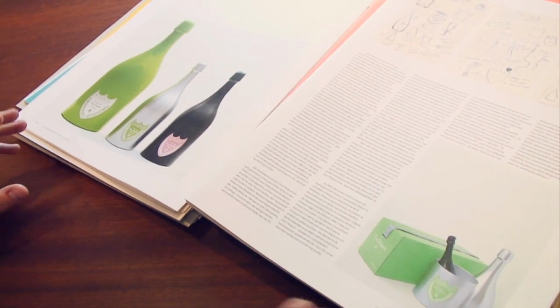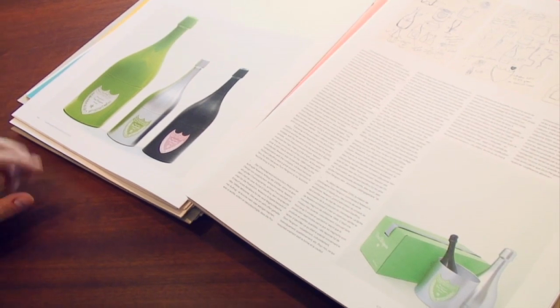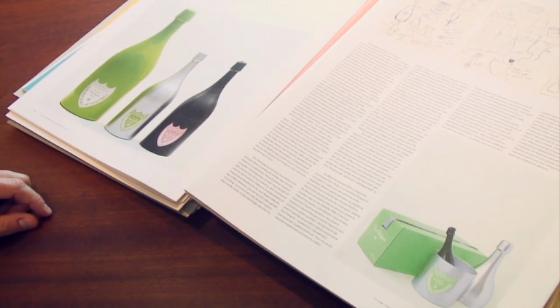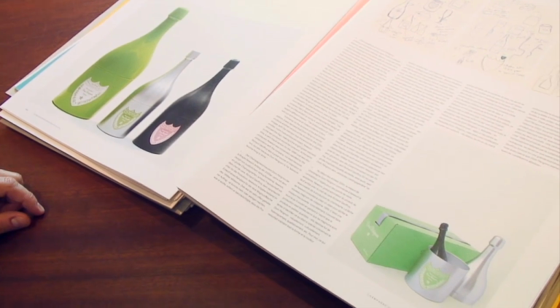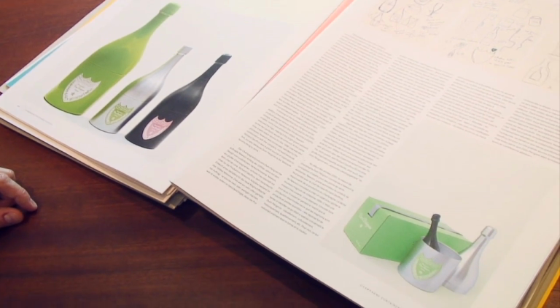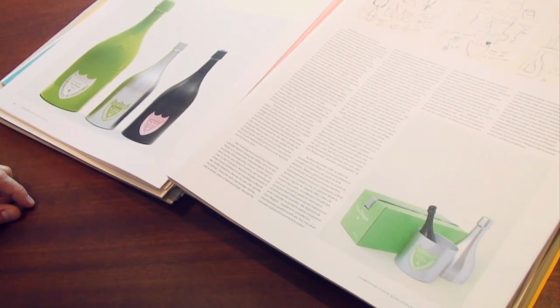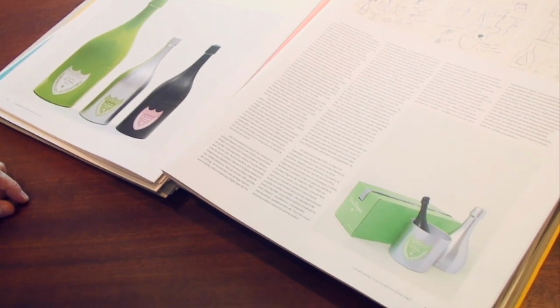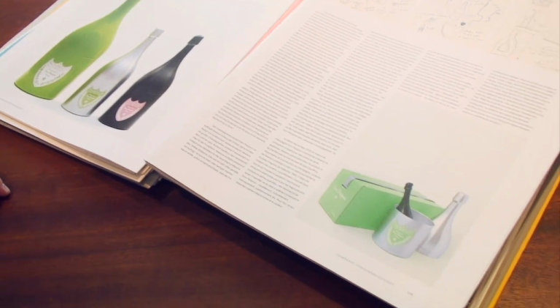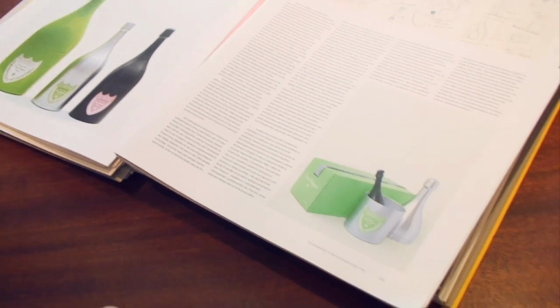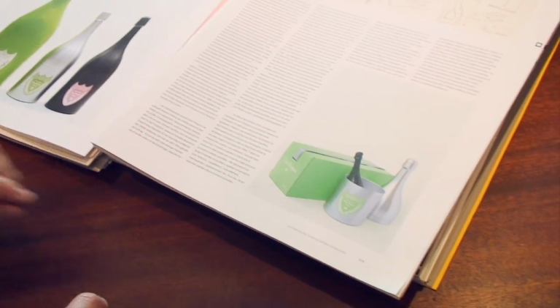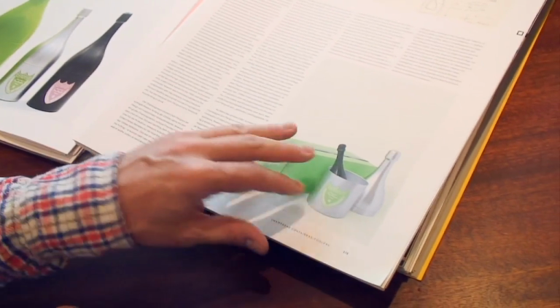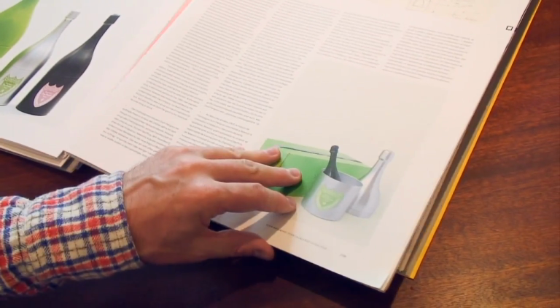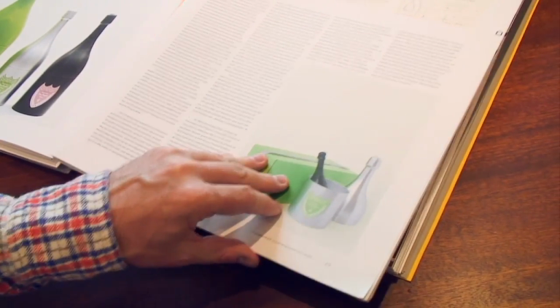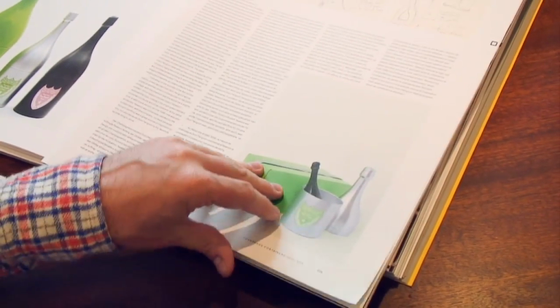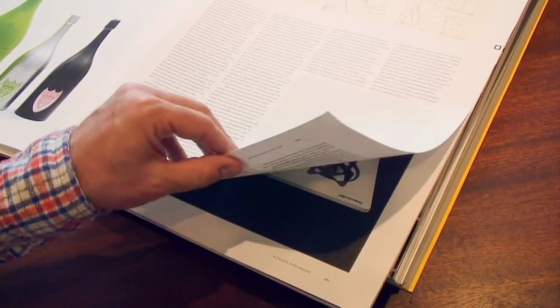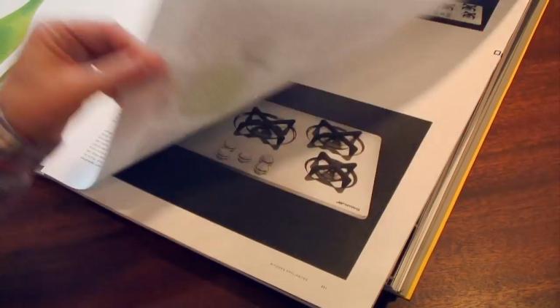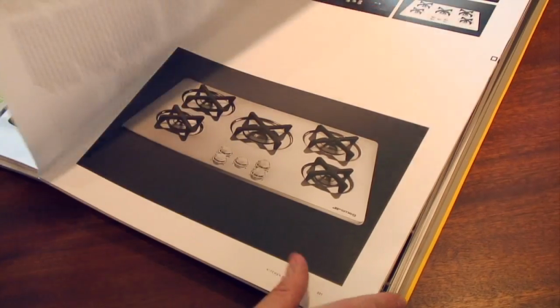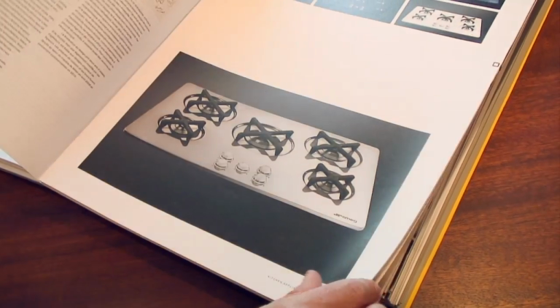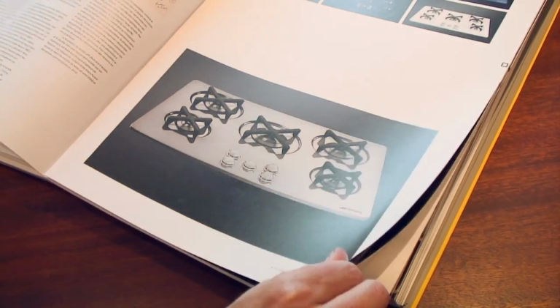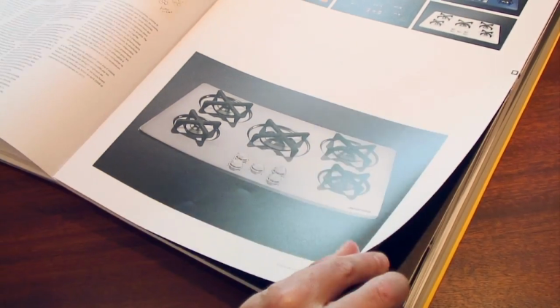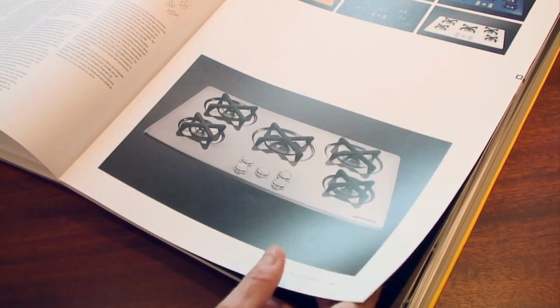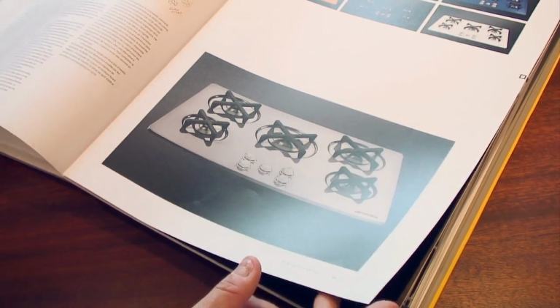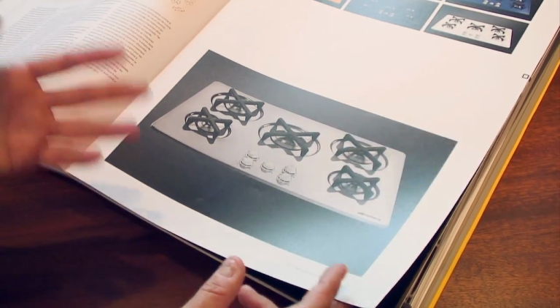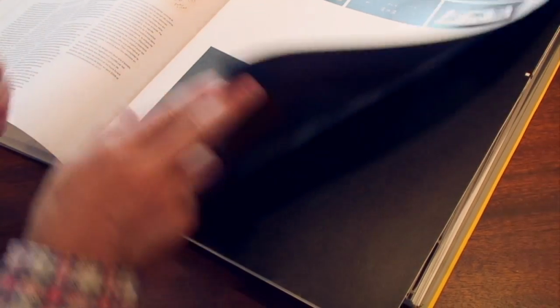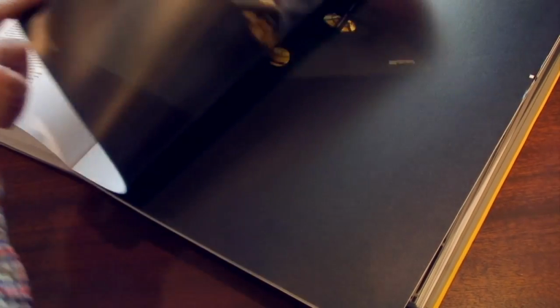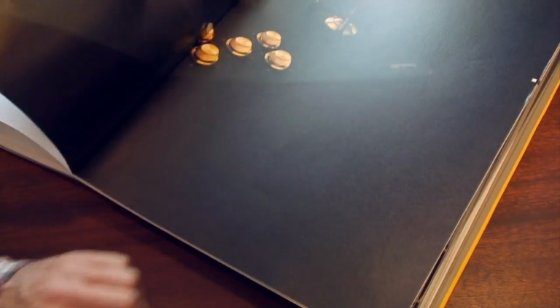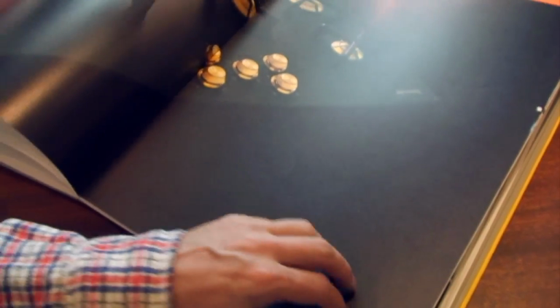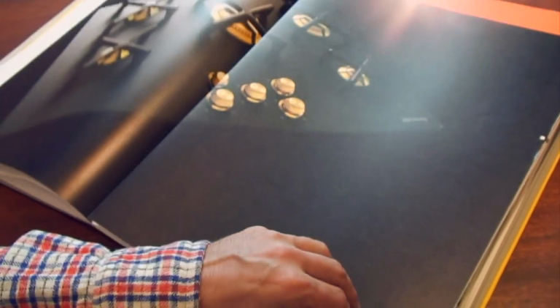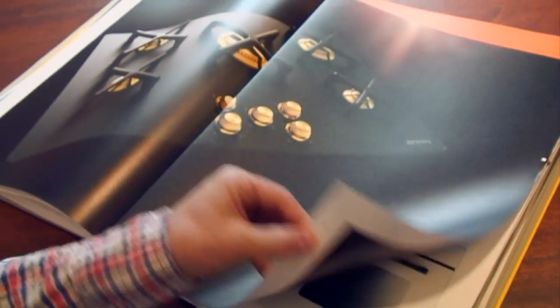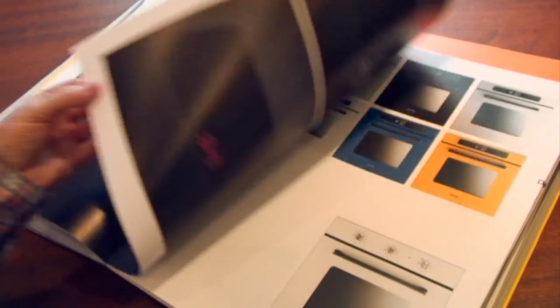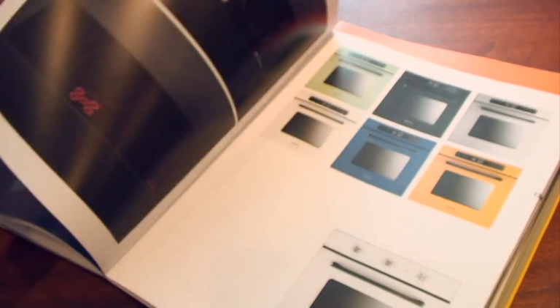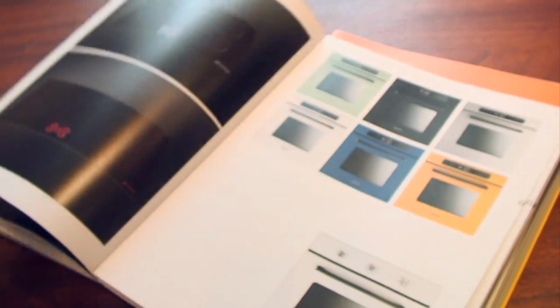A sort of inflatable version of the aeroplane I designed for Cartier. Projects that I've done for Dom Perignon over the years, with whom I've had a long-standing collaboration. Things for the kitchen with Smeg.